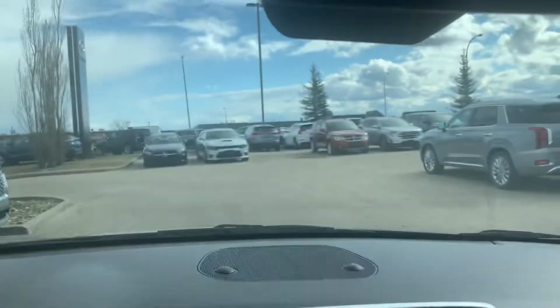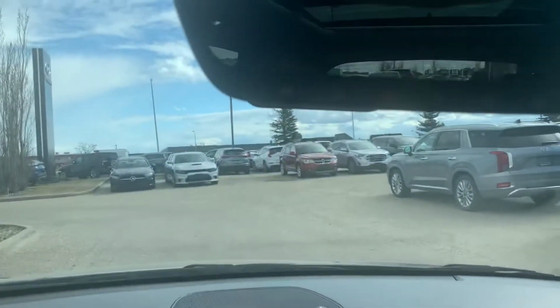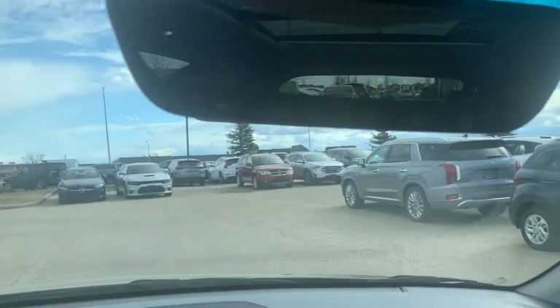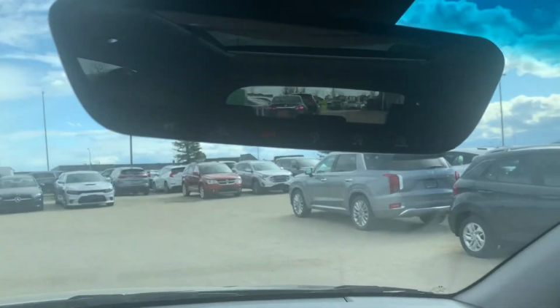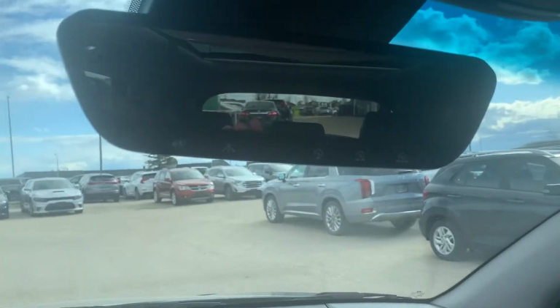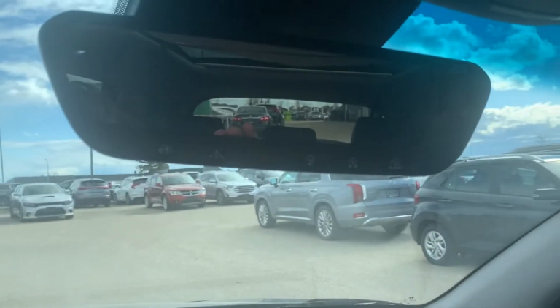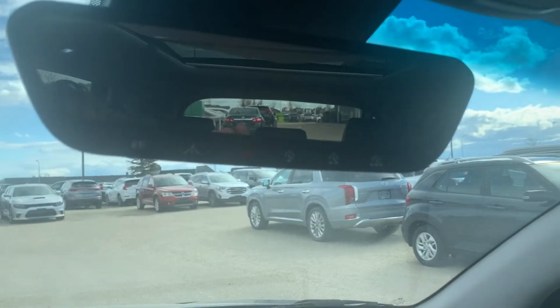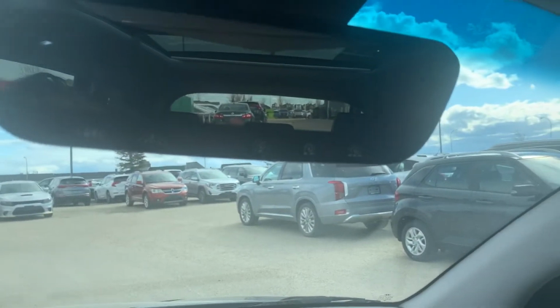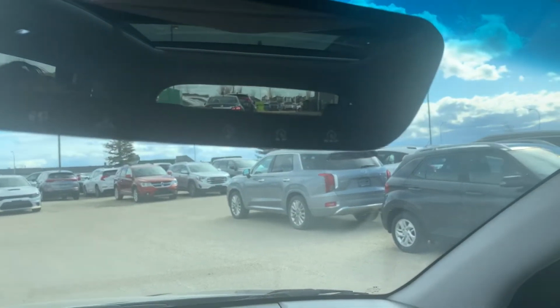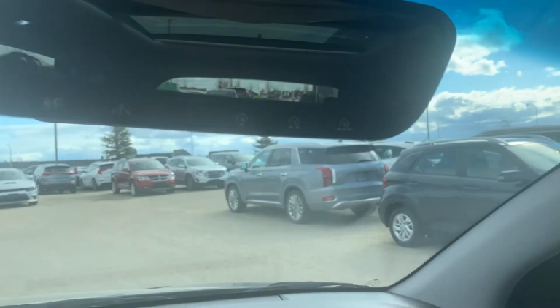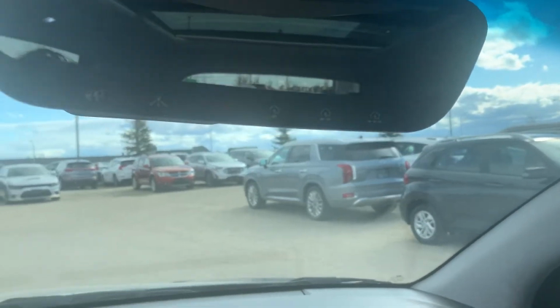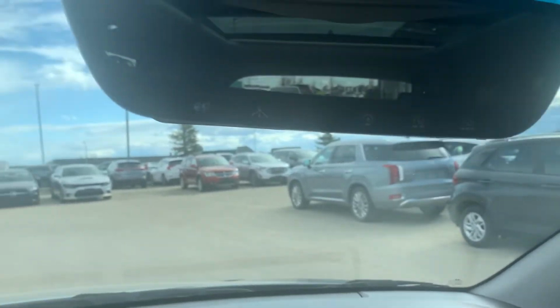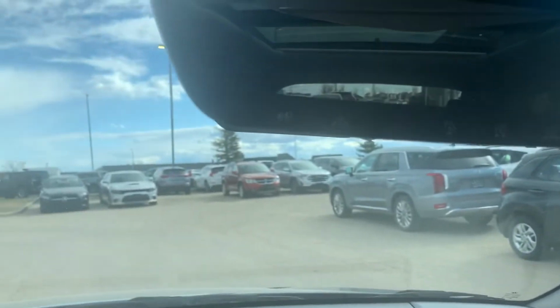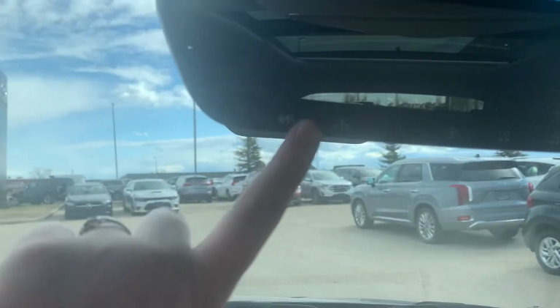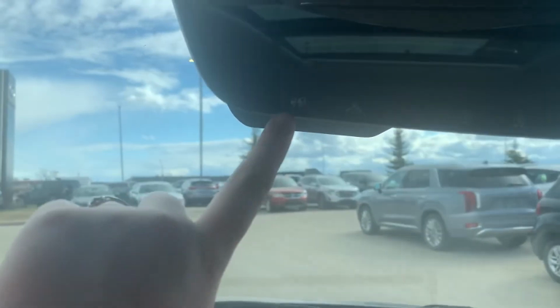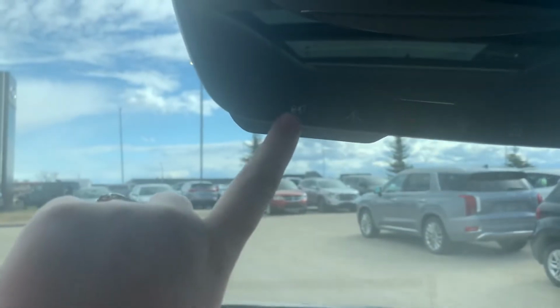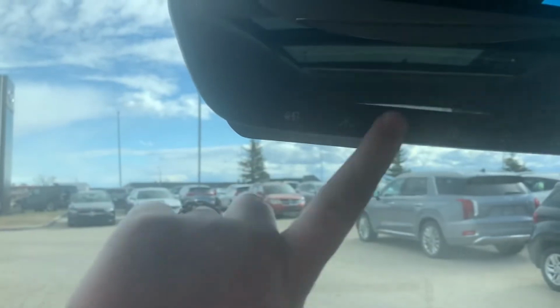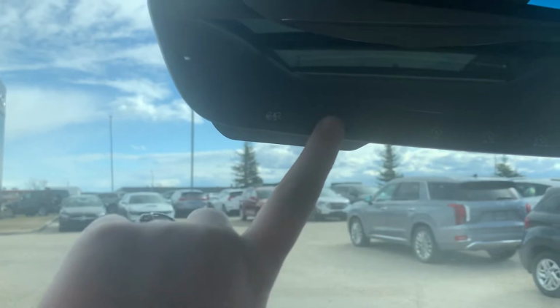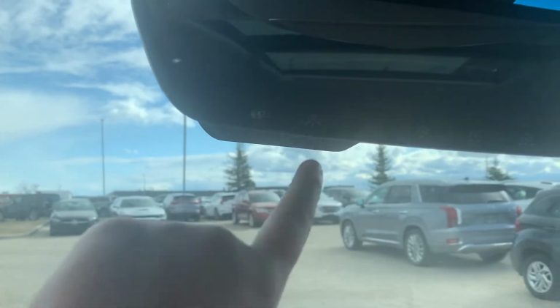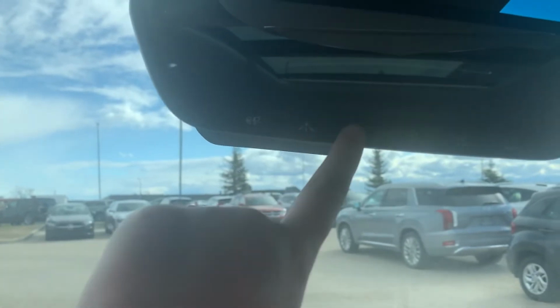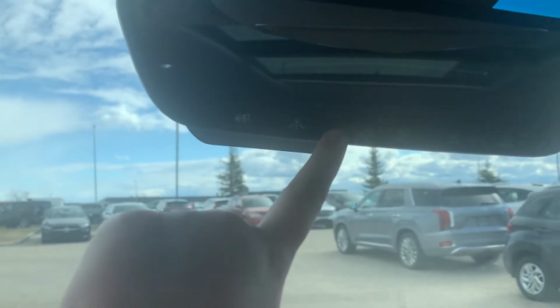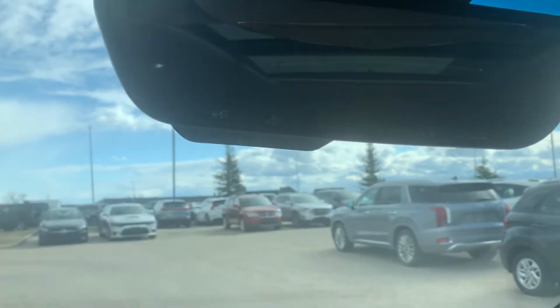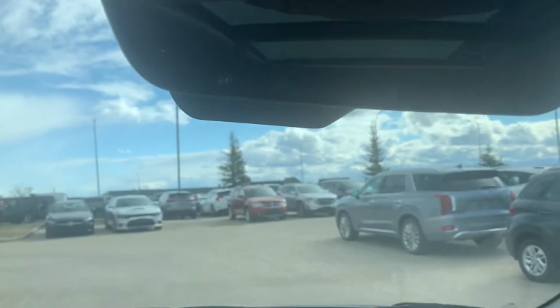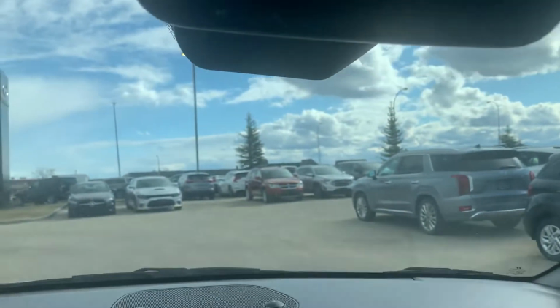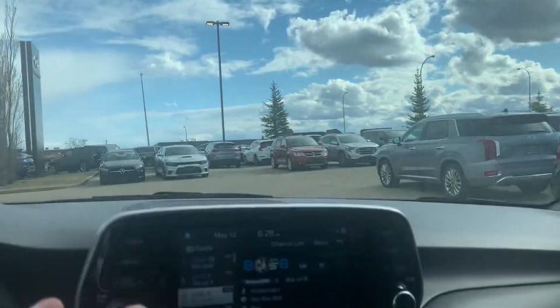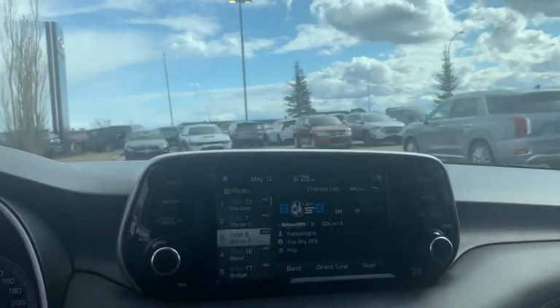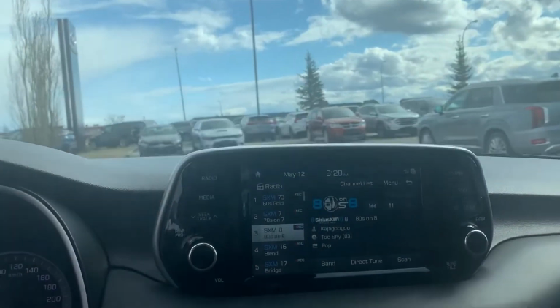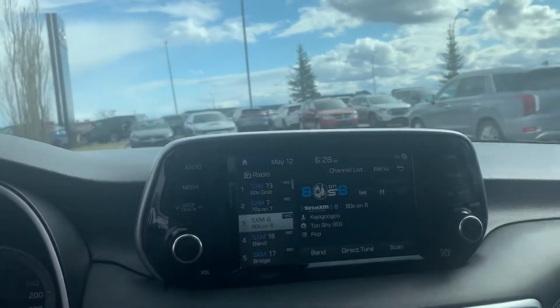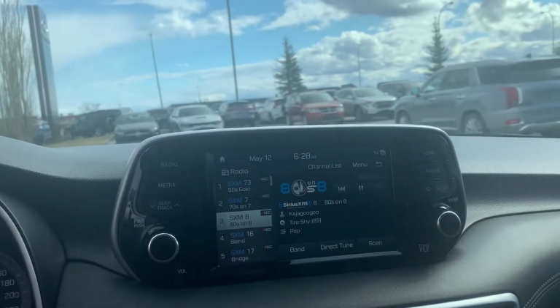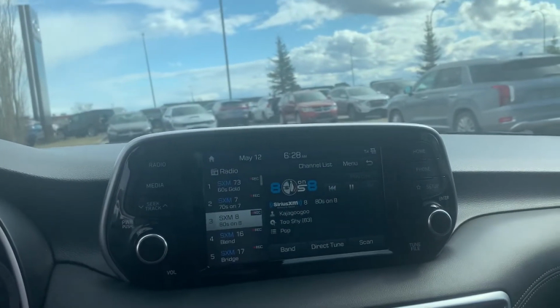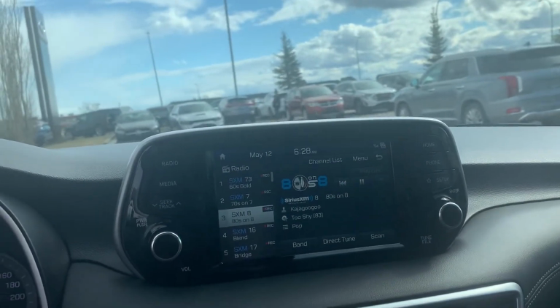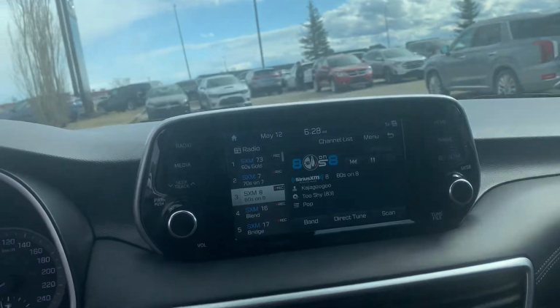Up here on your rearview mirror, you have your garage door transmitters as well as your roadside assistance, your navigation assistance, and your SOS — your emergency. That all comes with the BlueLink that is going to come with the car.